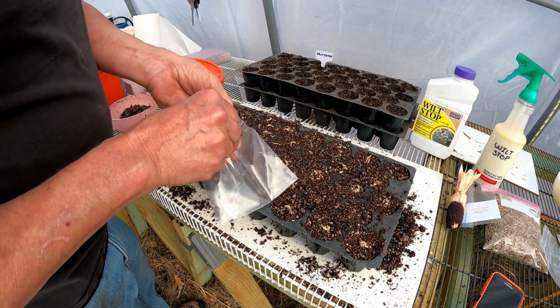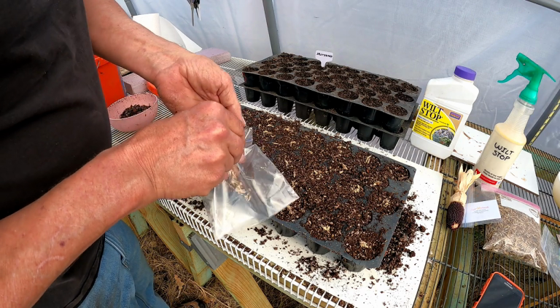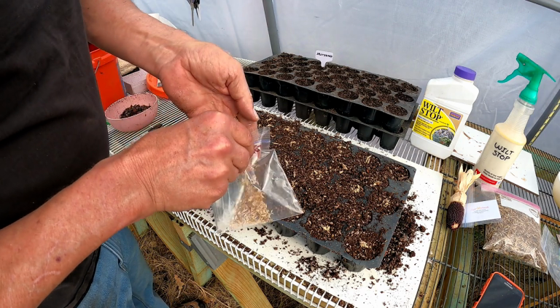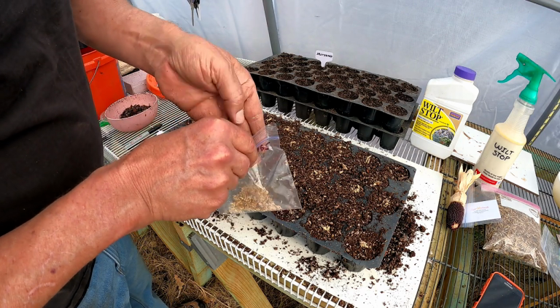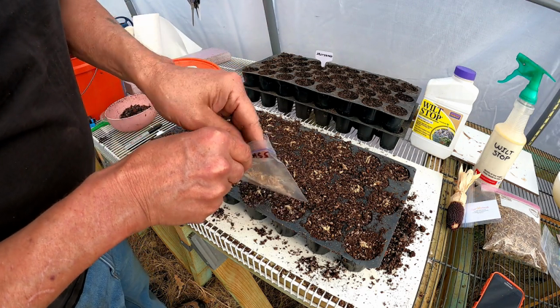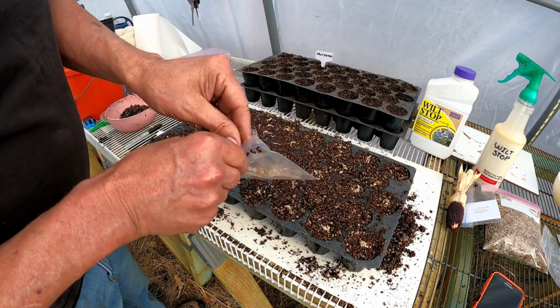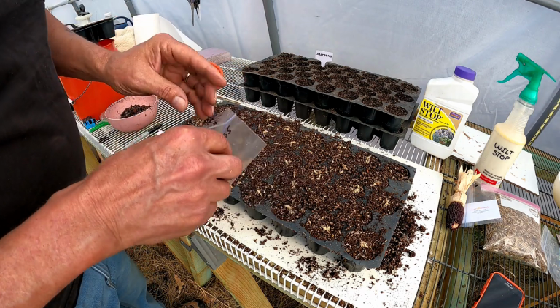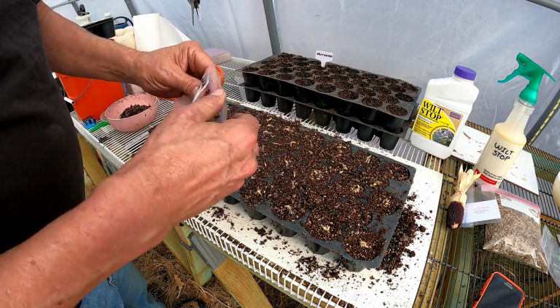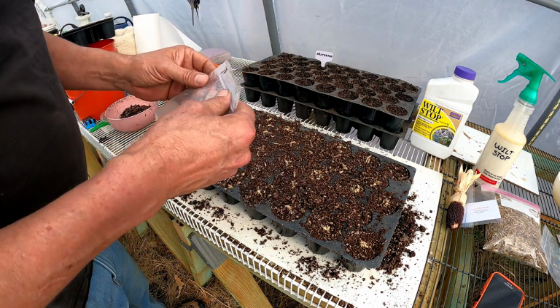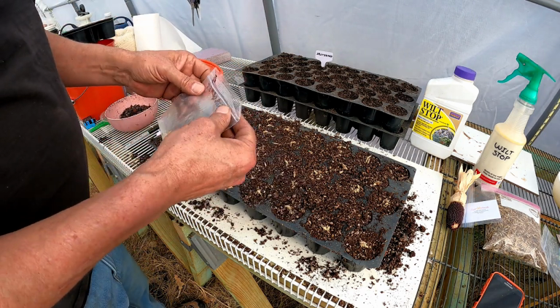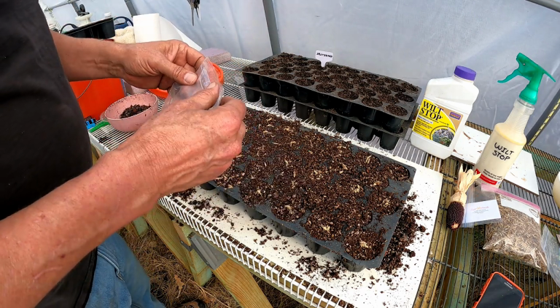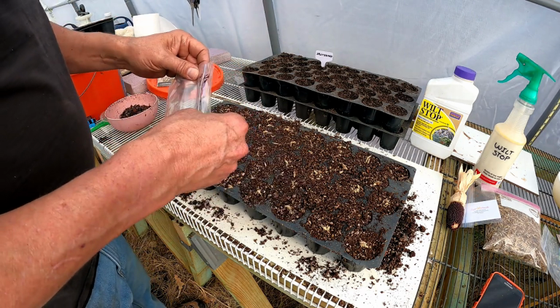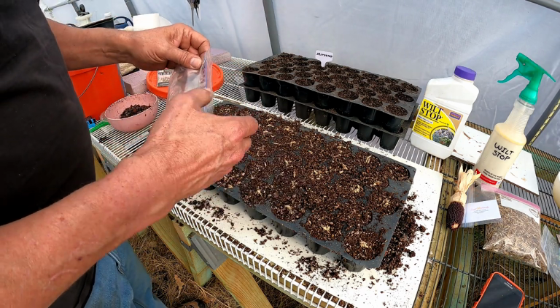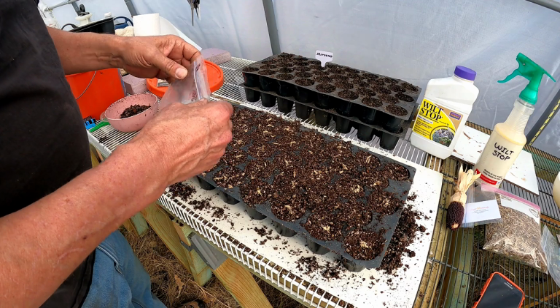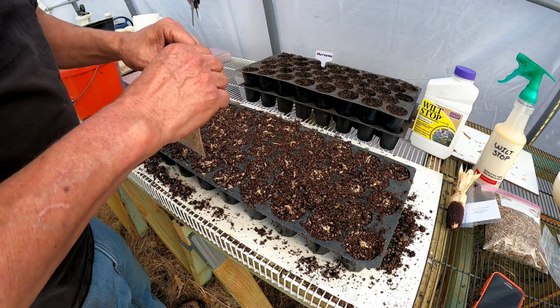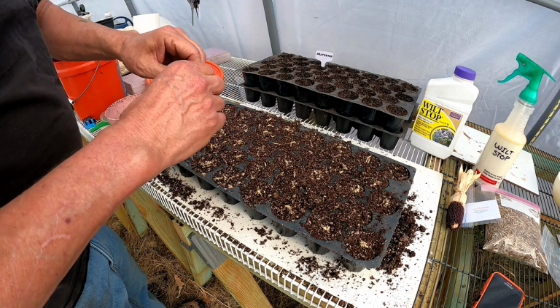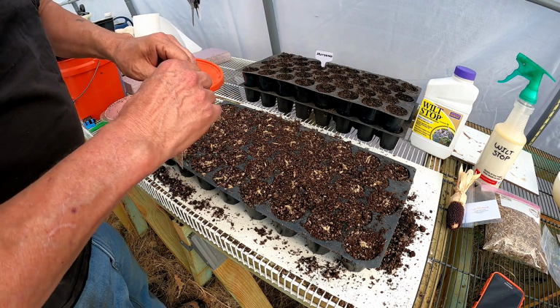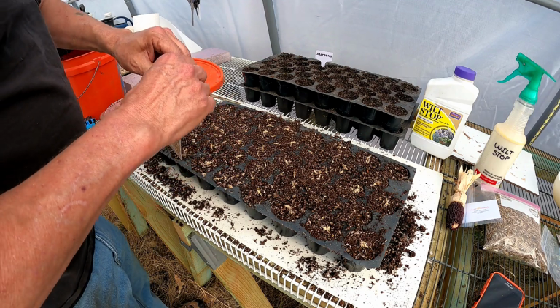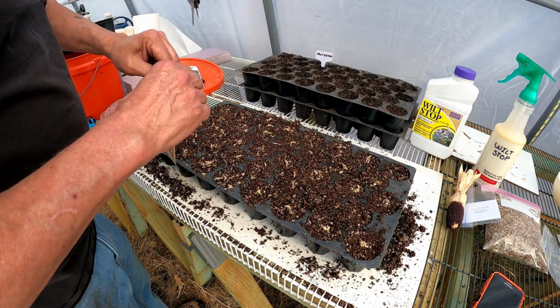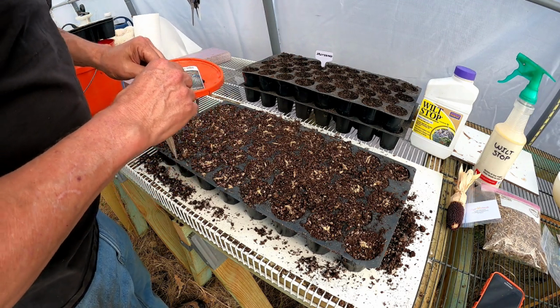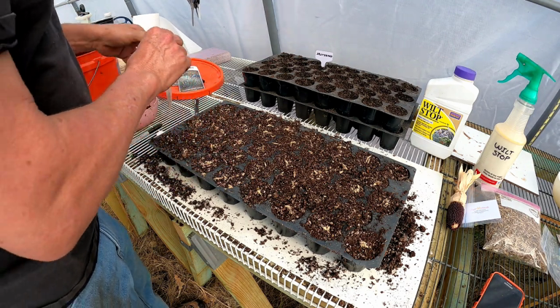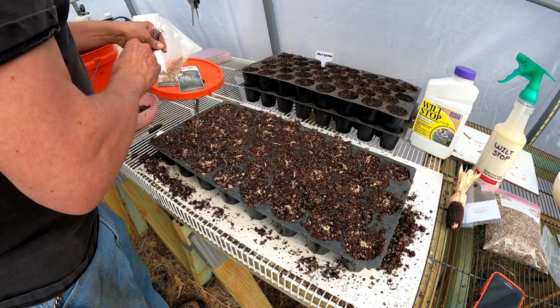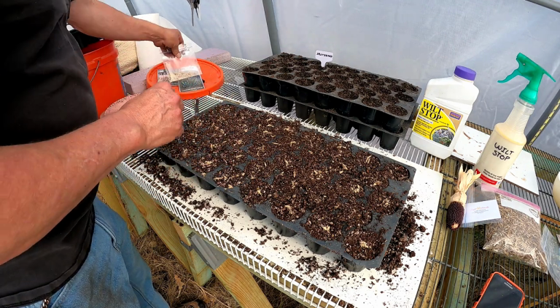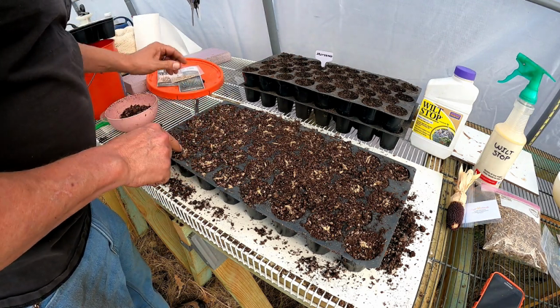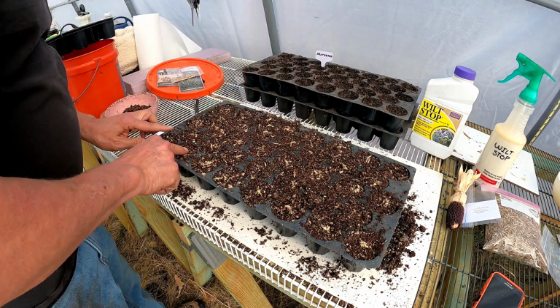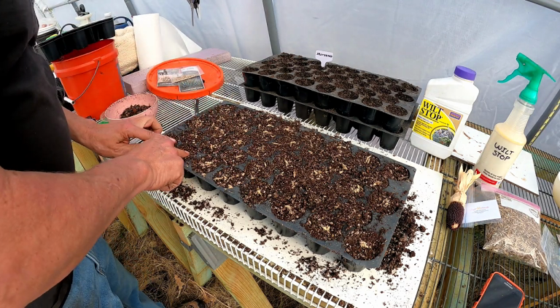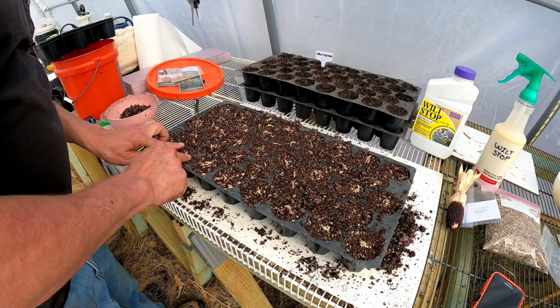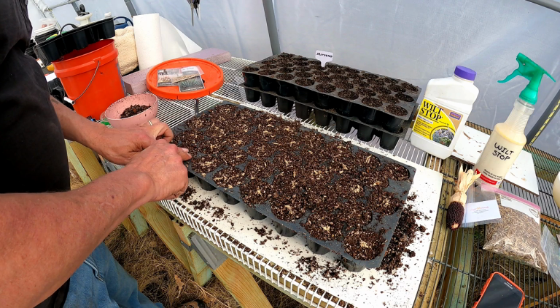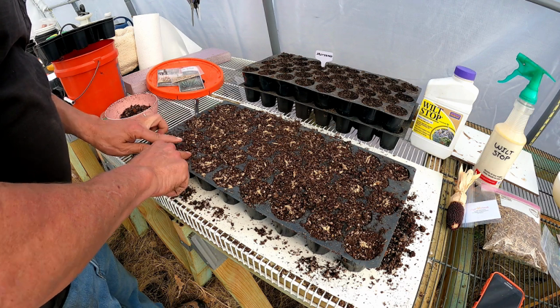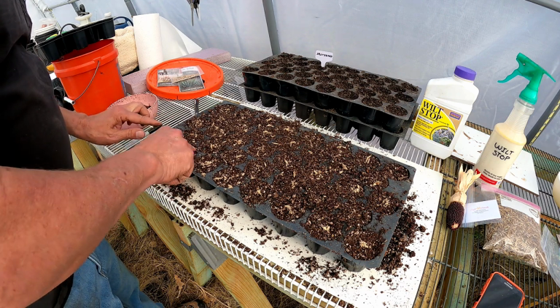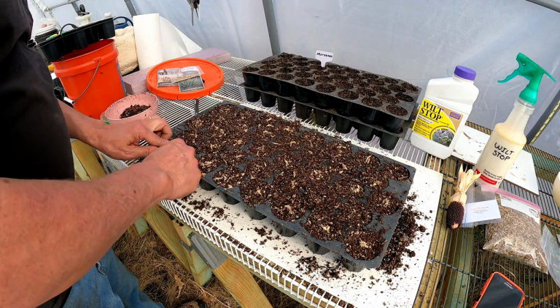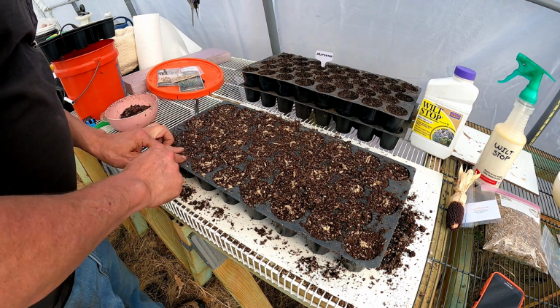And then the rest of these will be weed and seed.